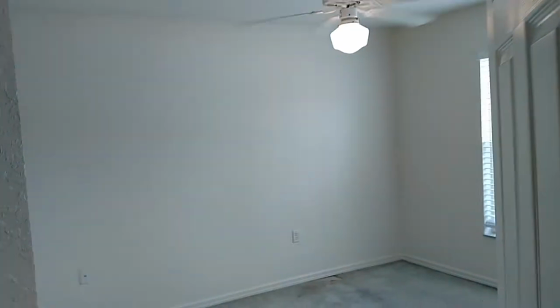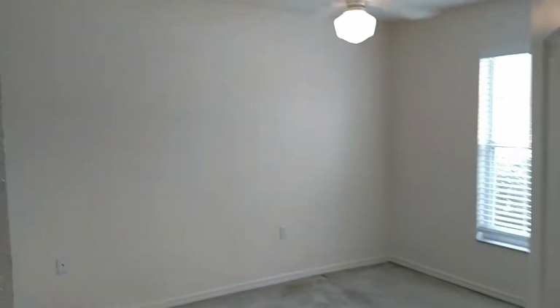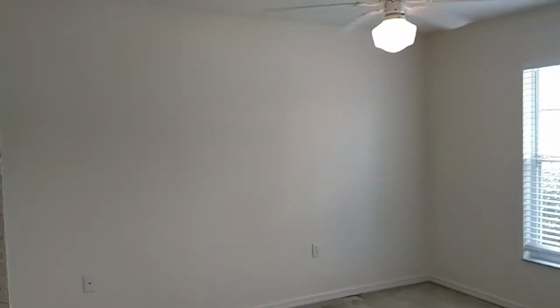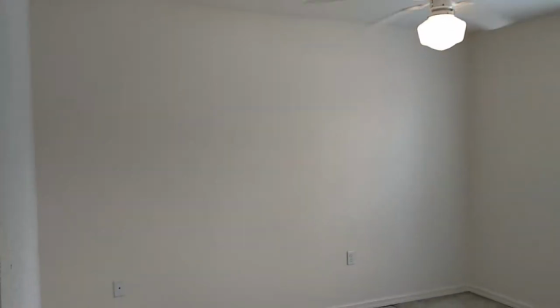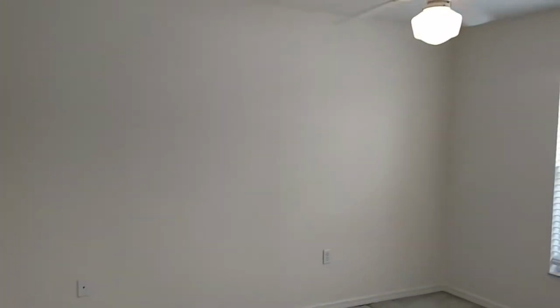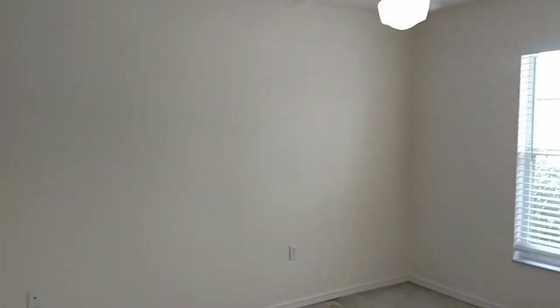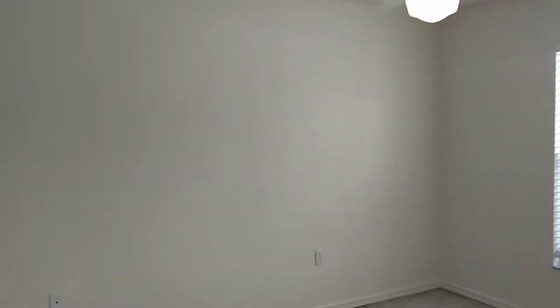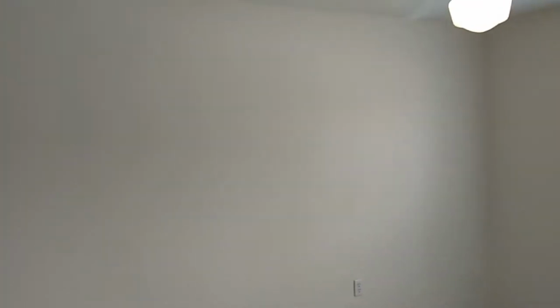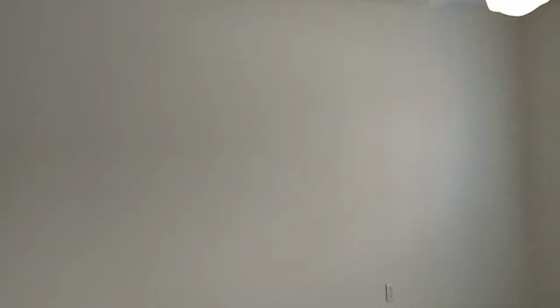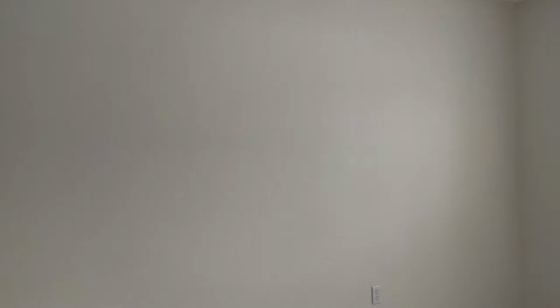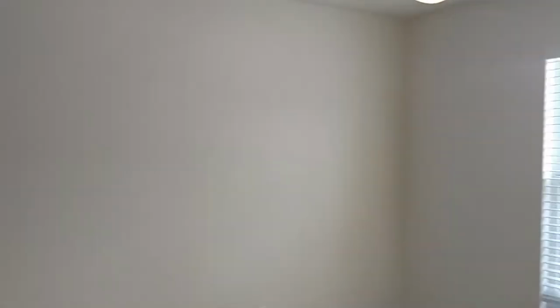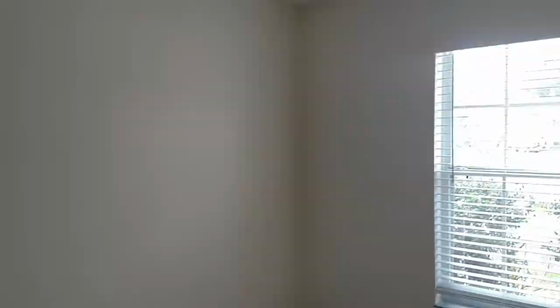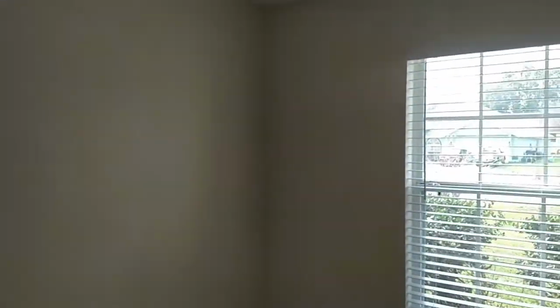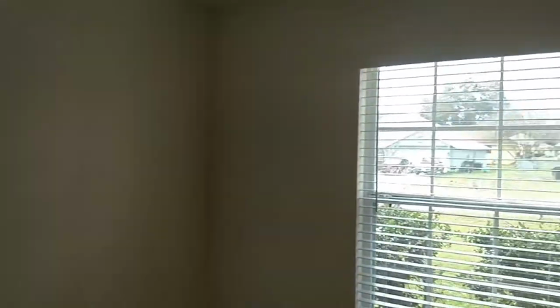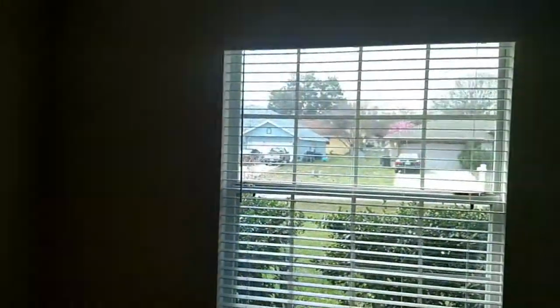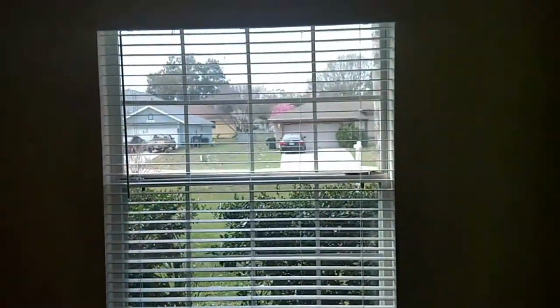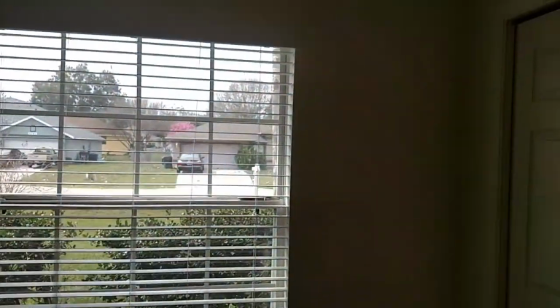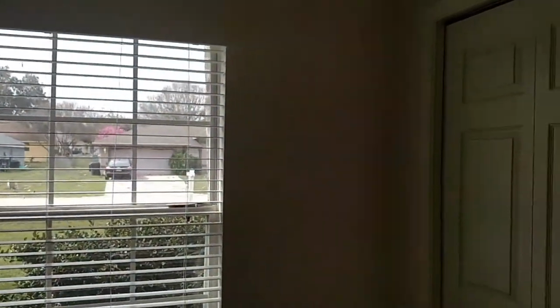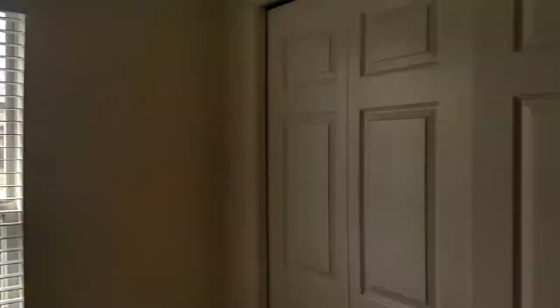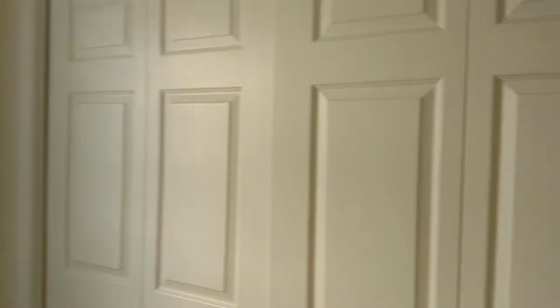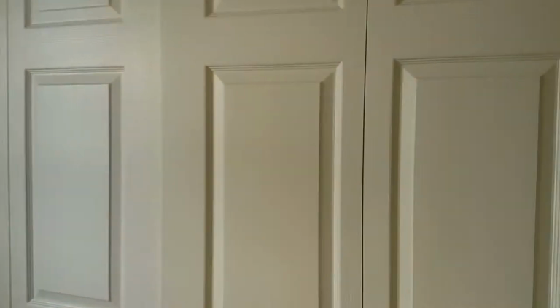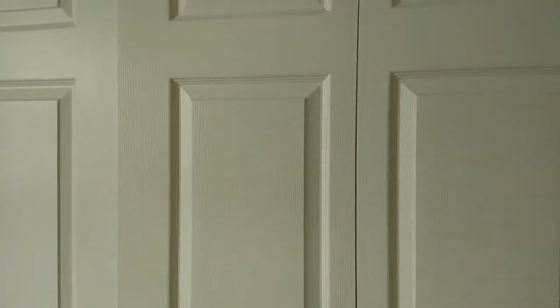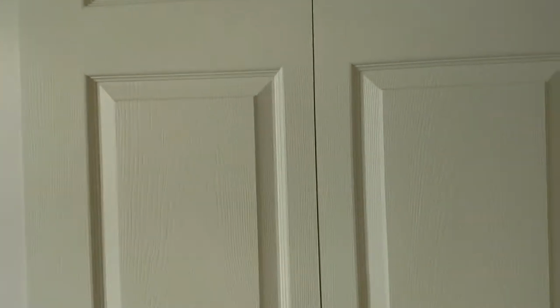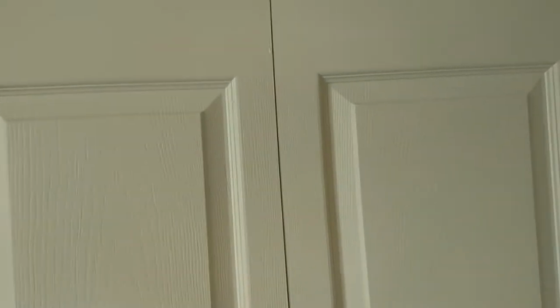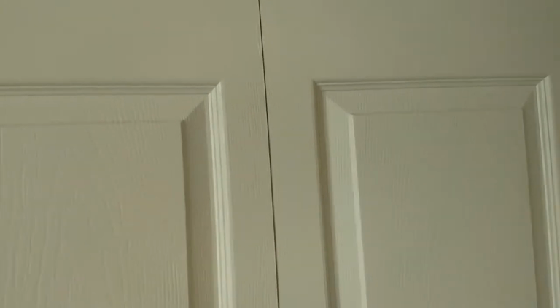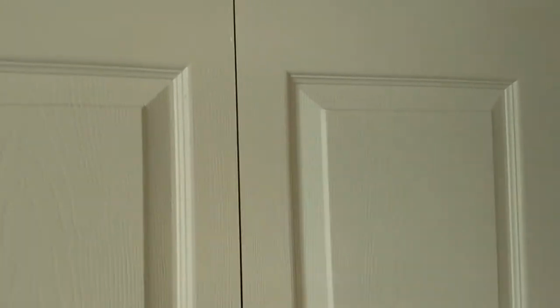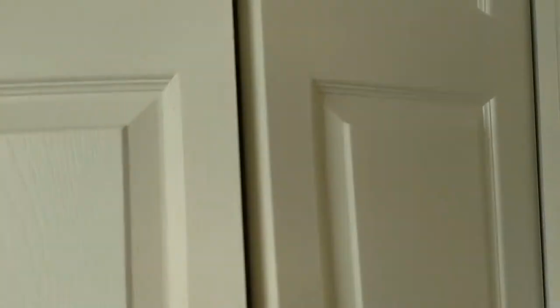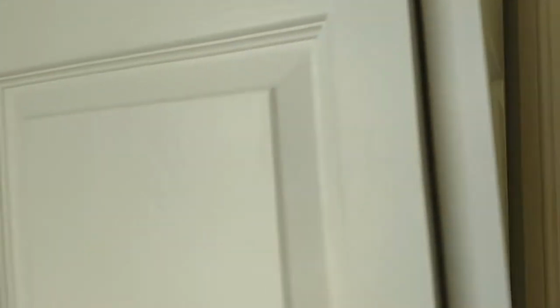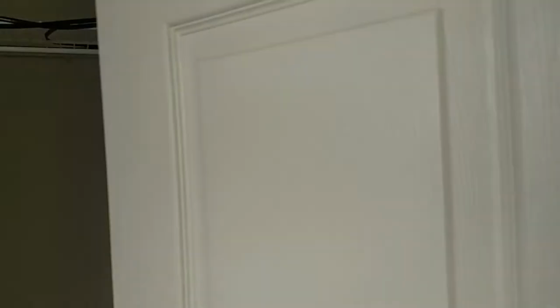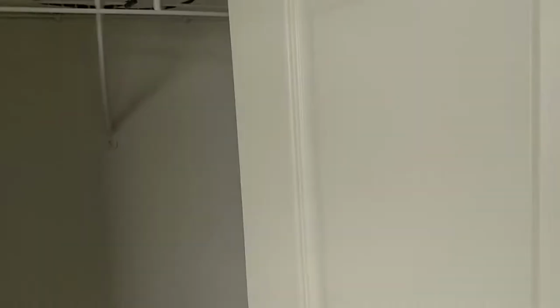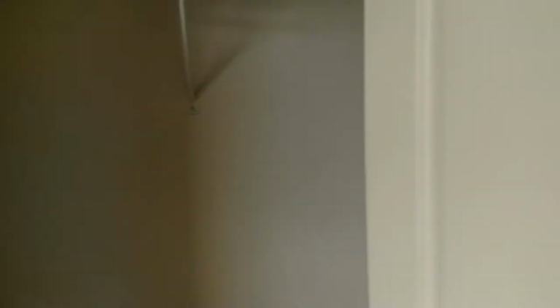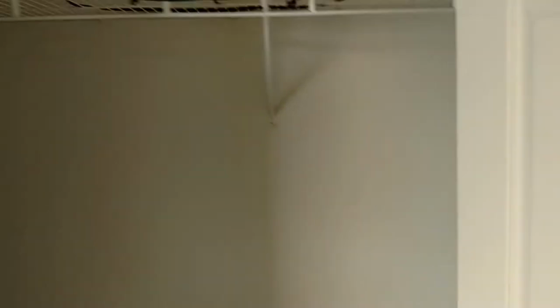Bedroom number two also has a fan, and I'll show you the closets — good-sized closet.